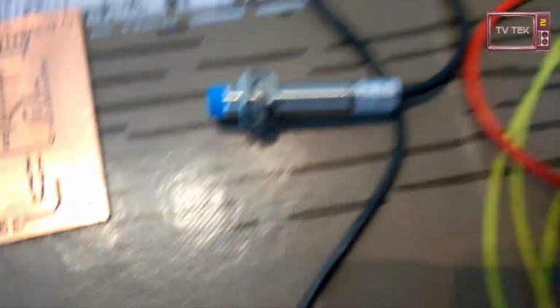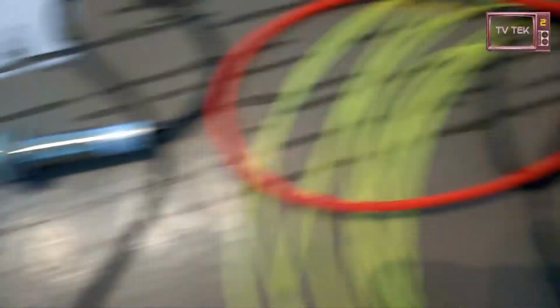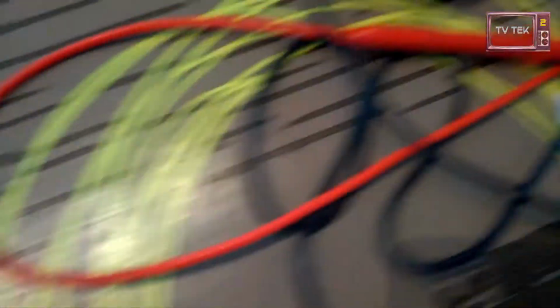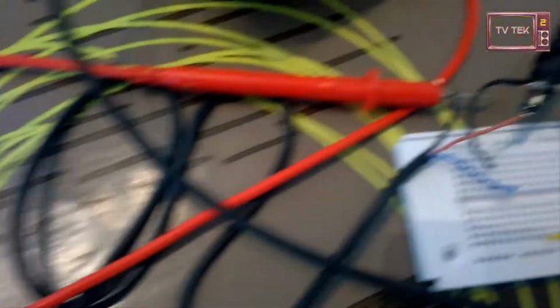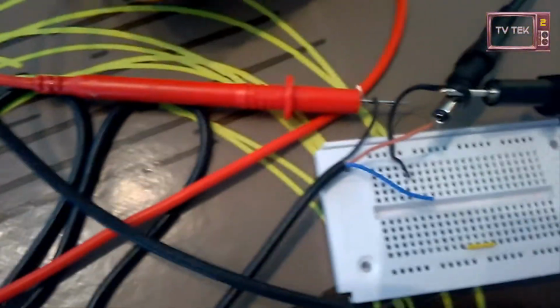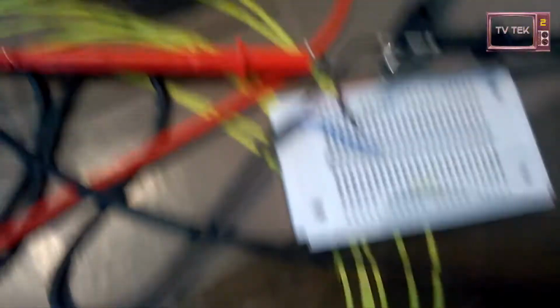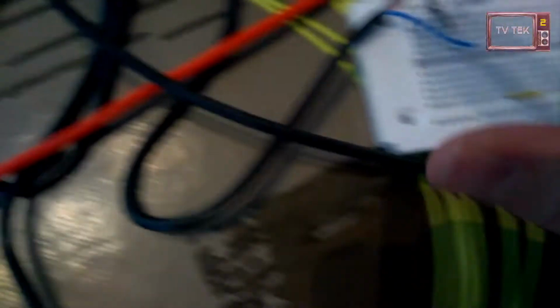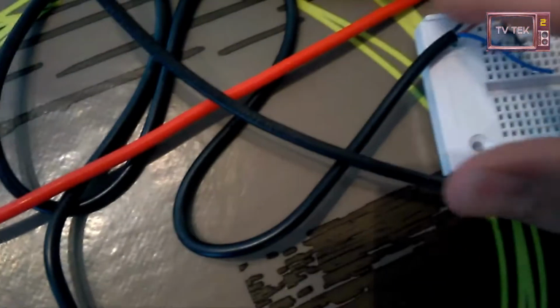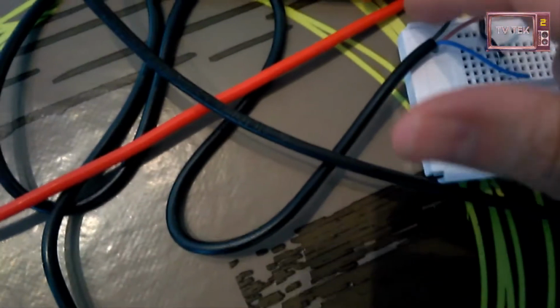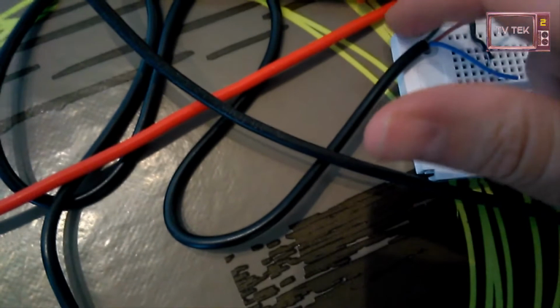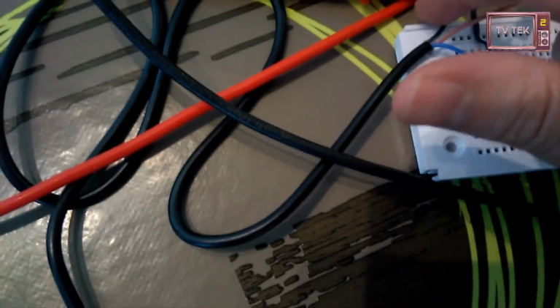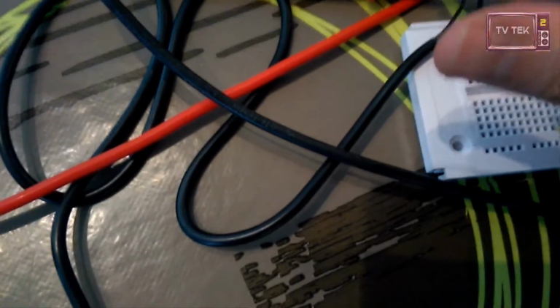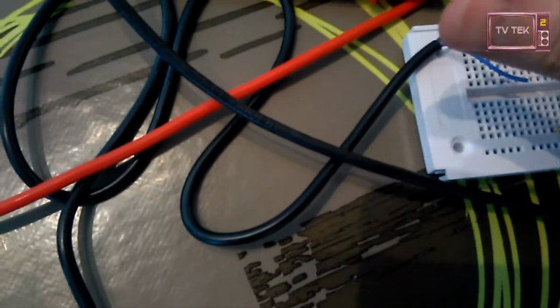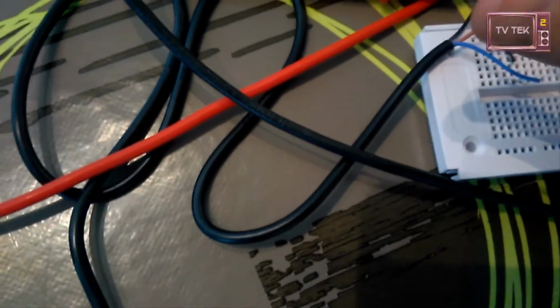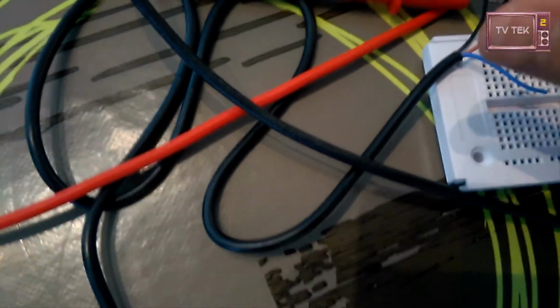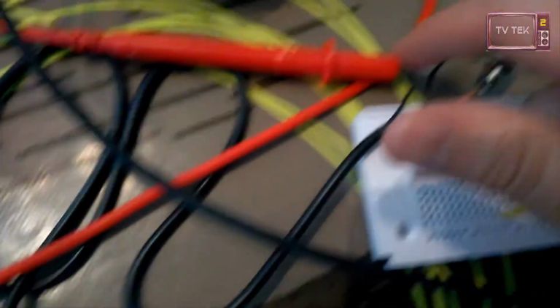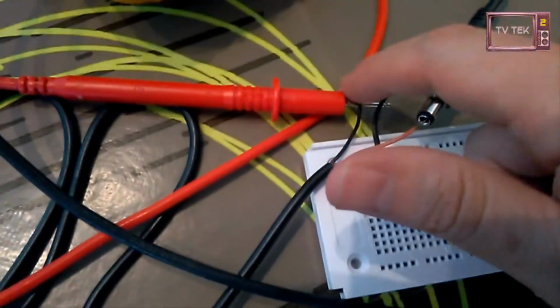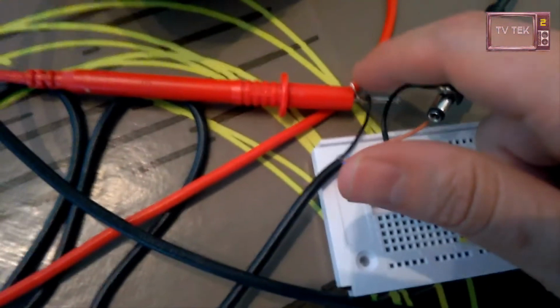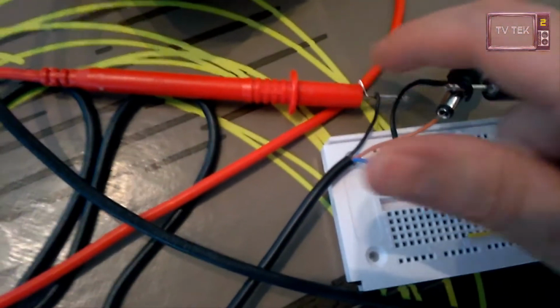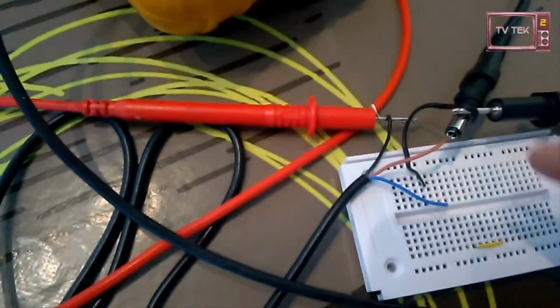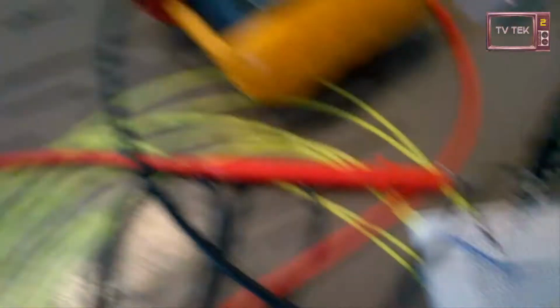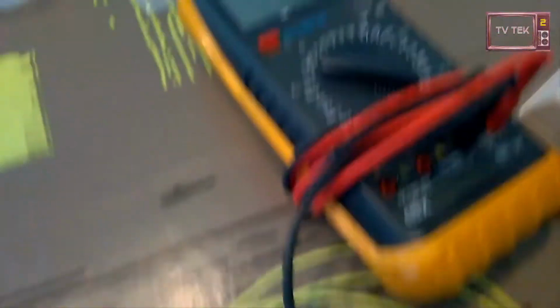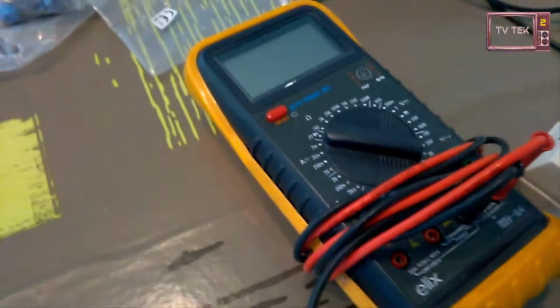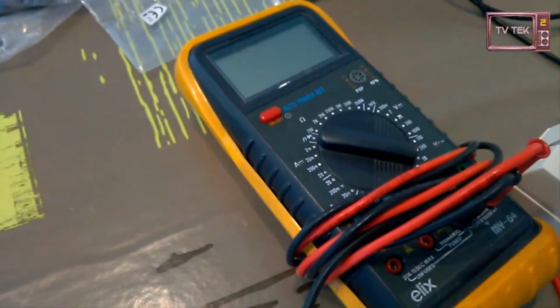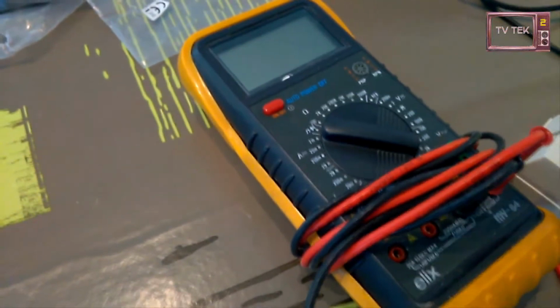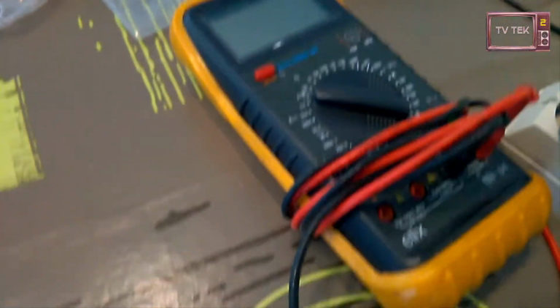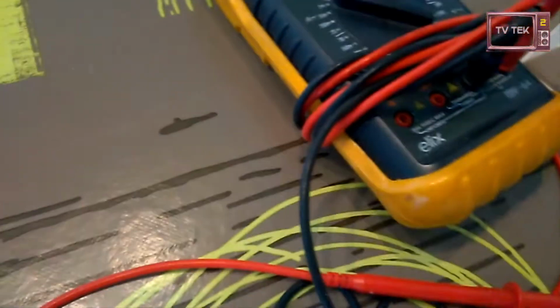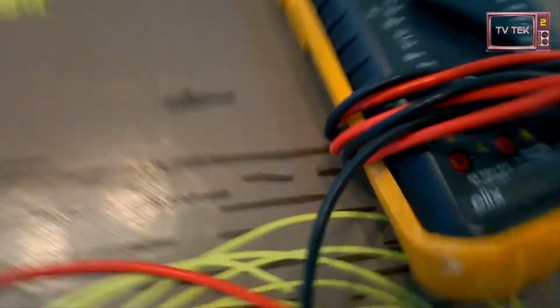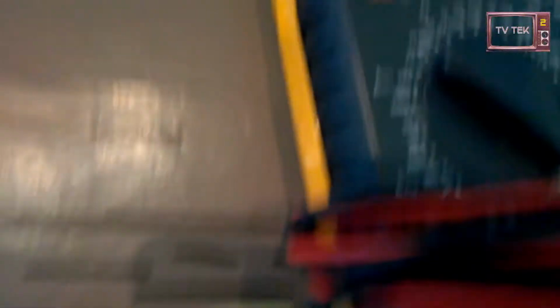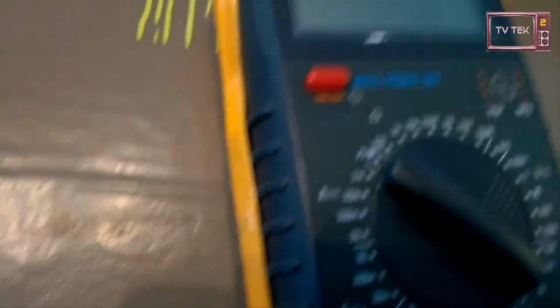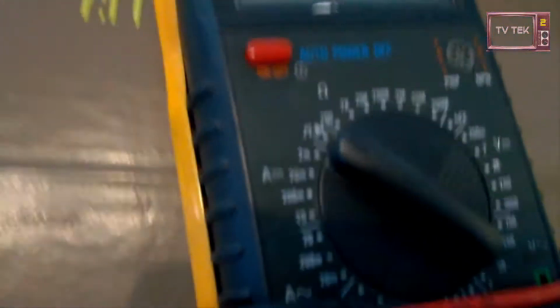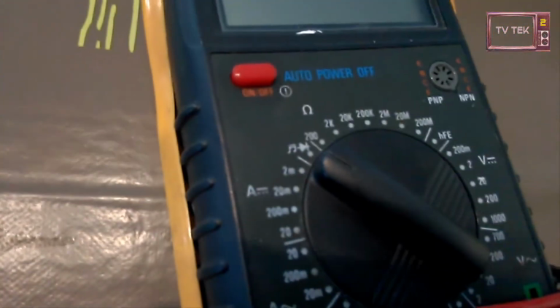The output of the detector is on the black wire. Here I've connected this multimeter directly on the beep position.